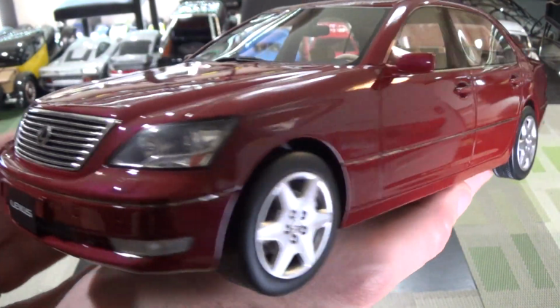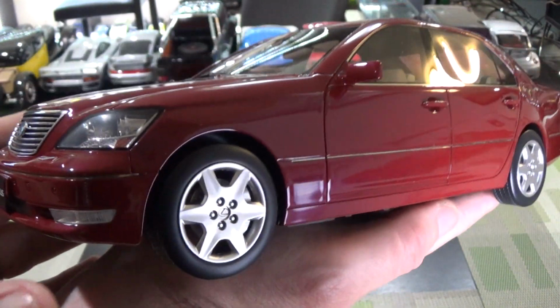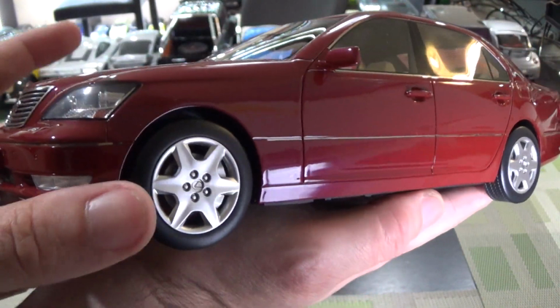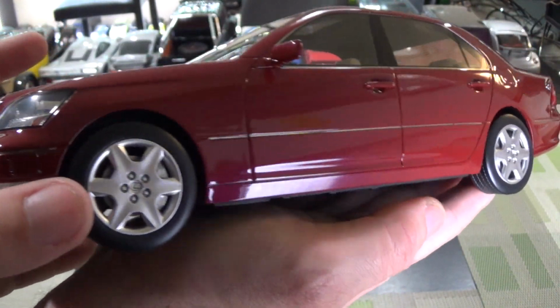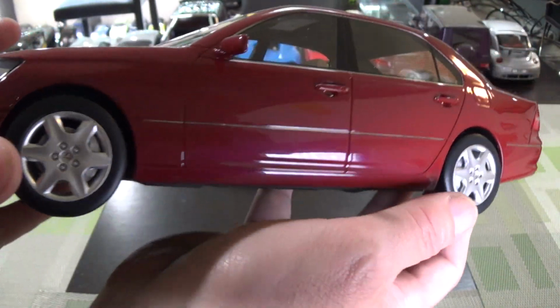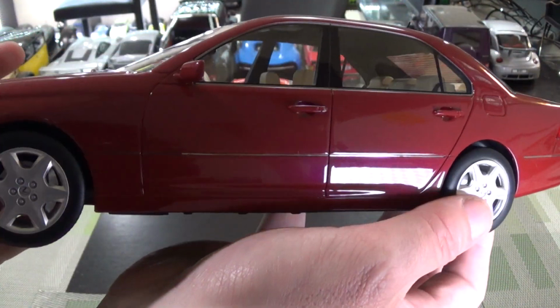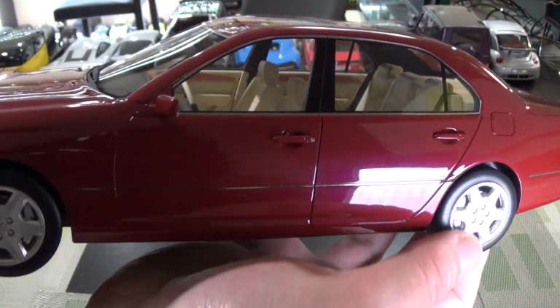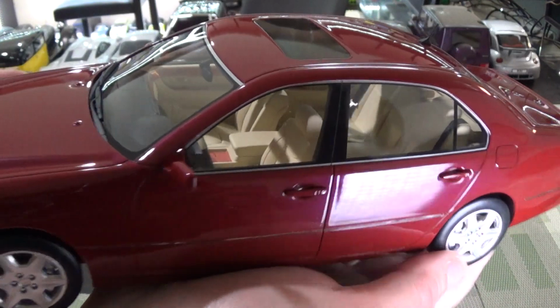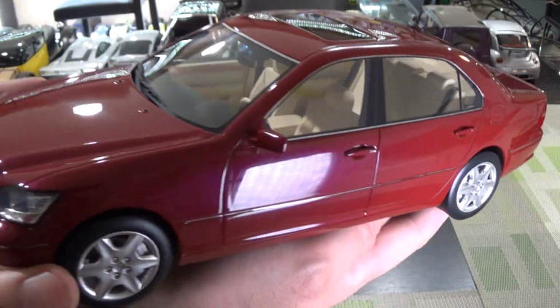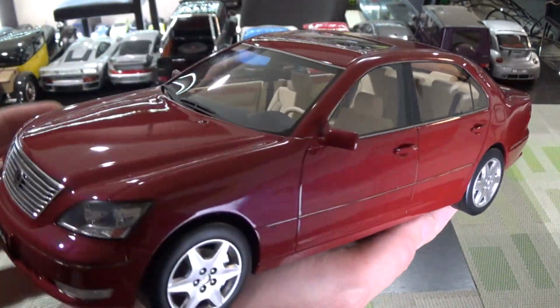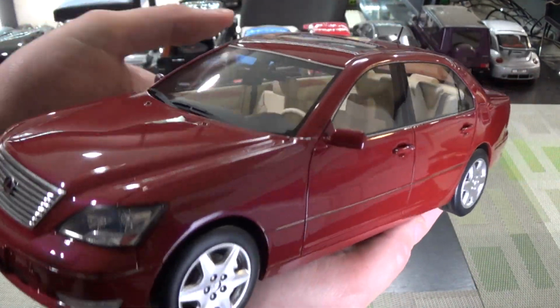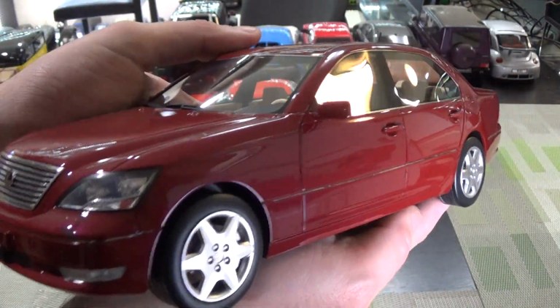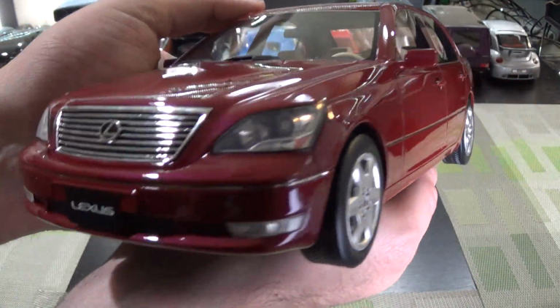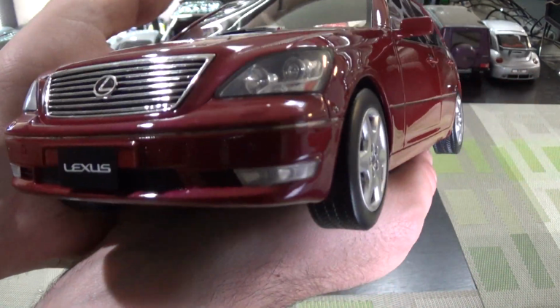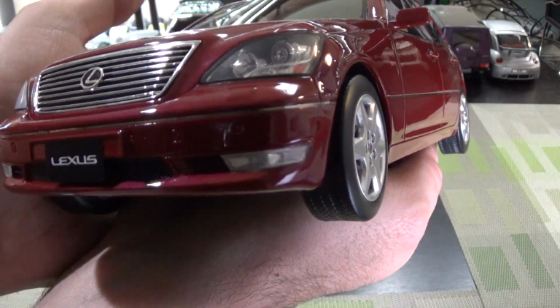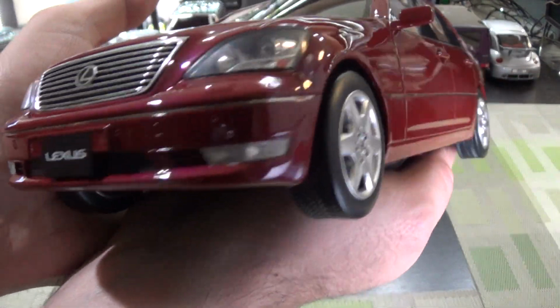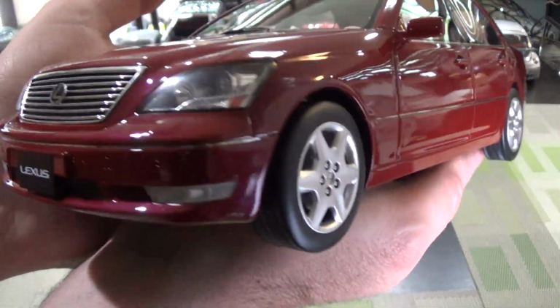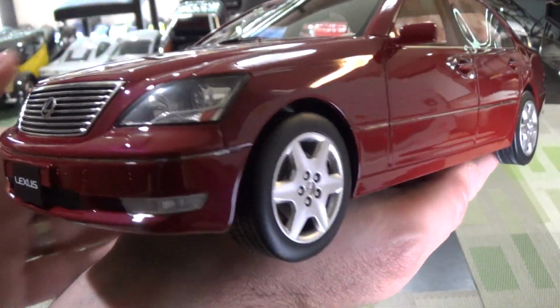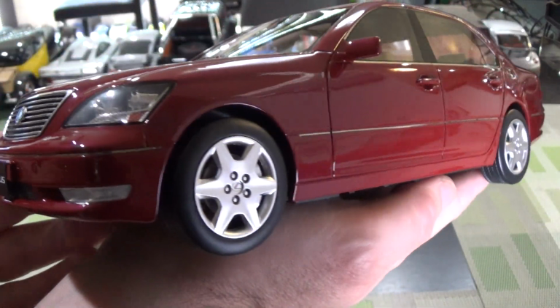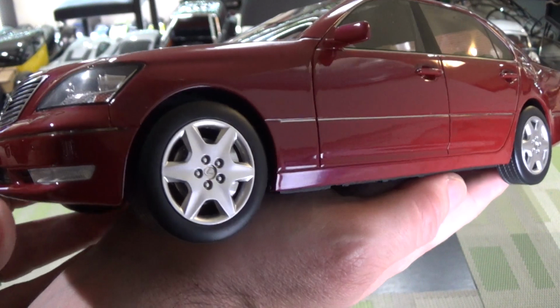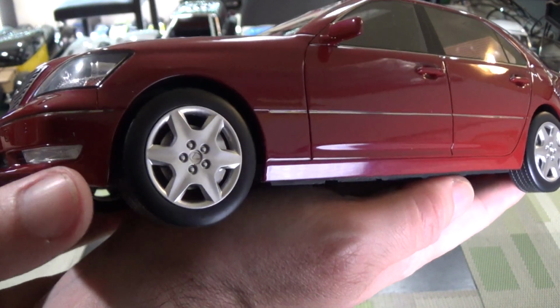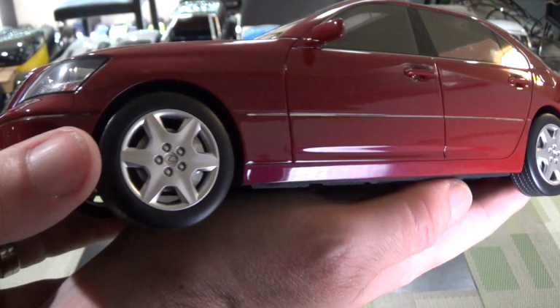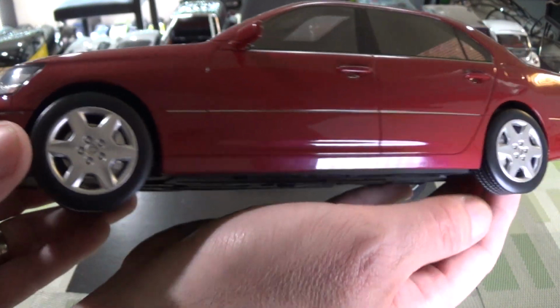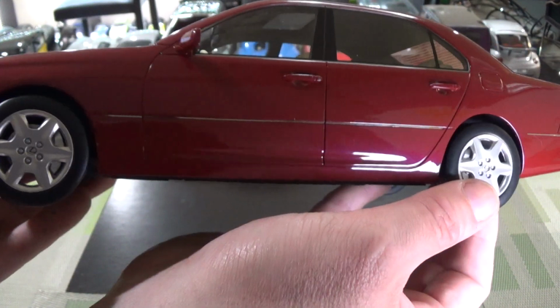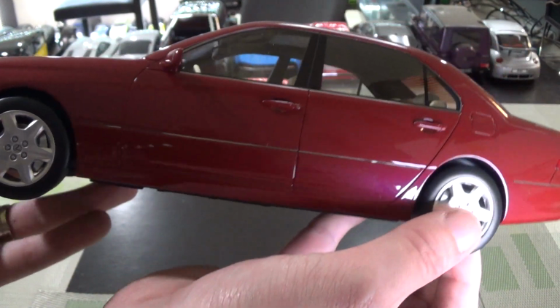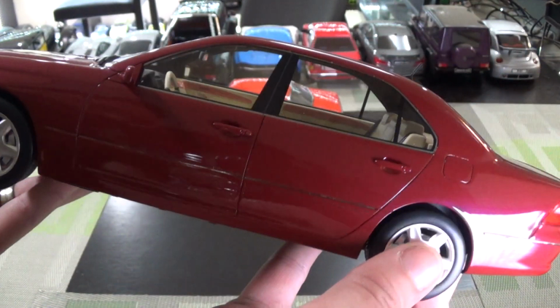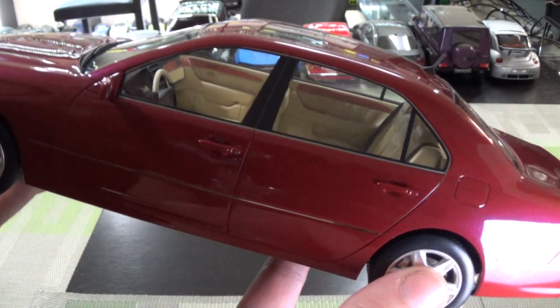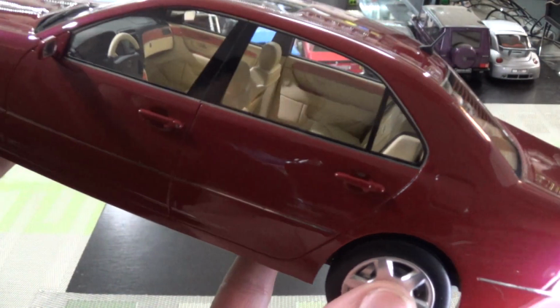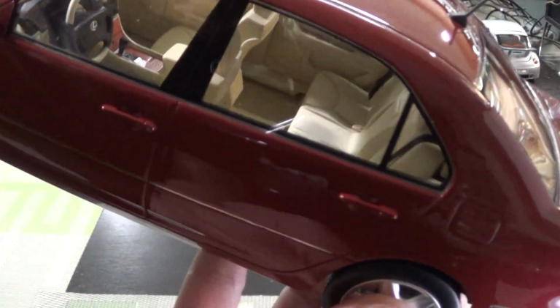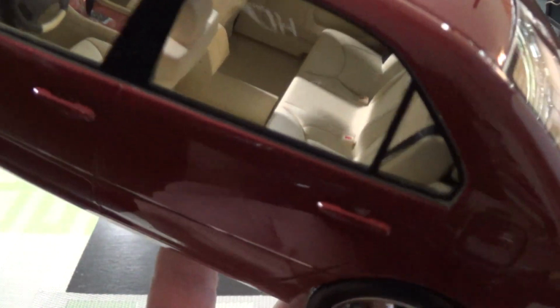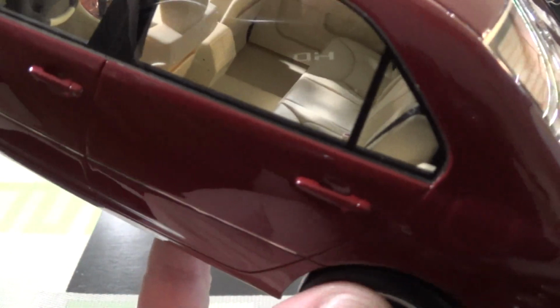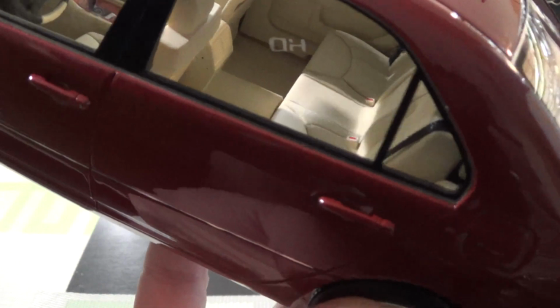But here in the good old US, we call it the LS430. Now this is an exclusive — no one else makes this third generation Lexus. So you're not going to get this in opening diecast. This is sealed resin. Quality is pretty good.